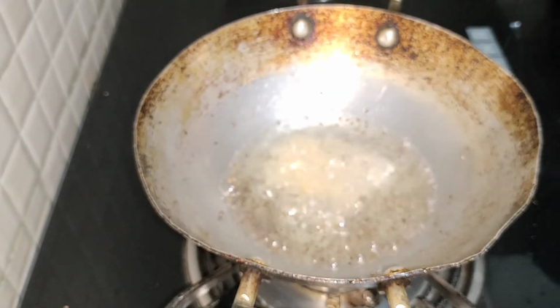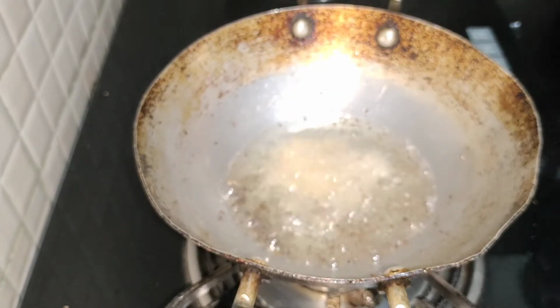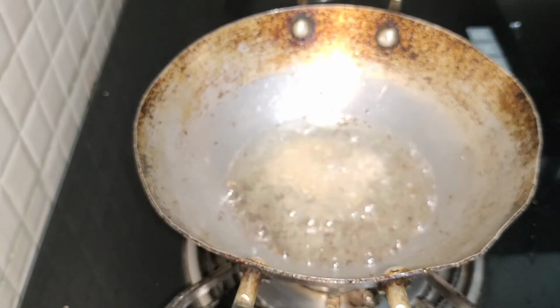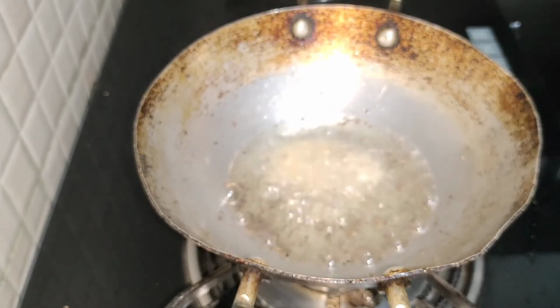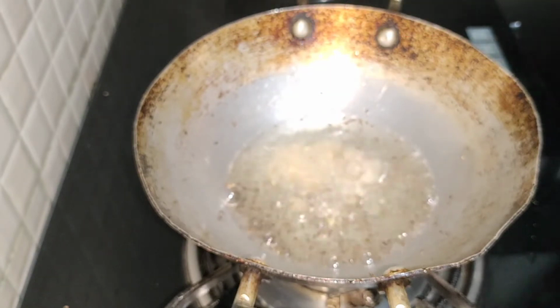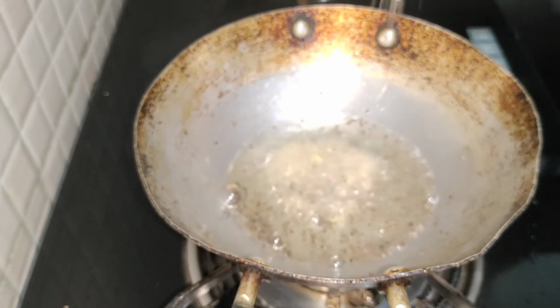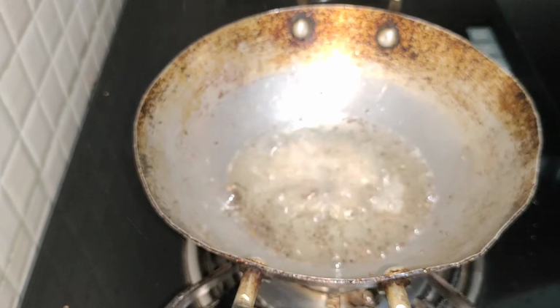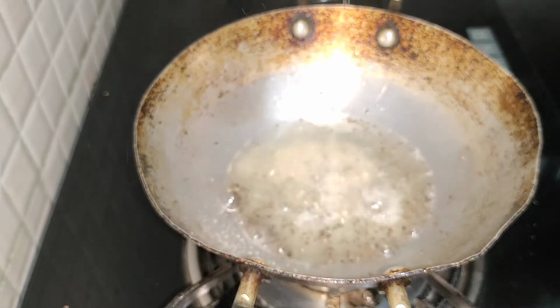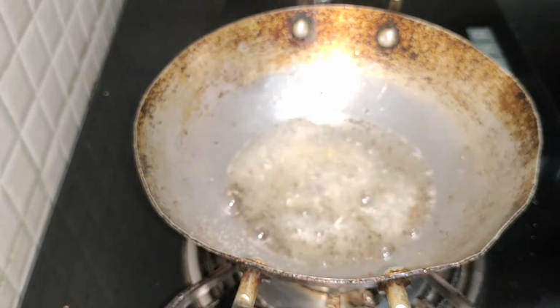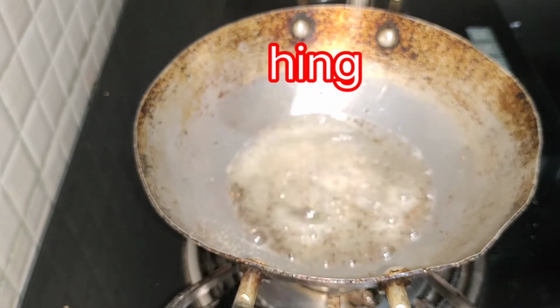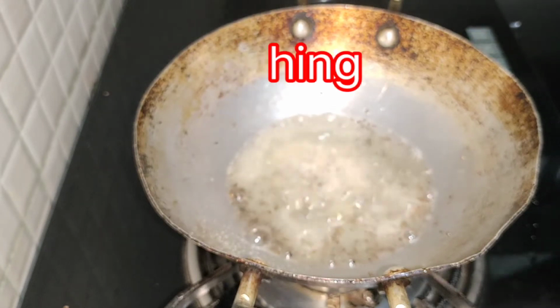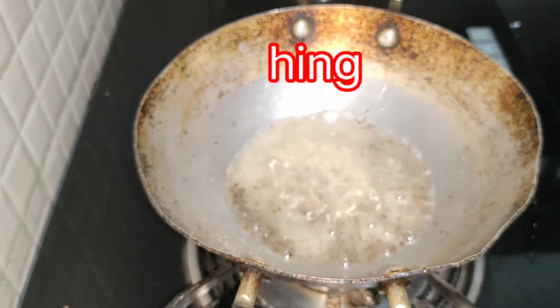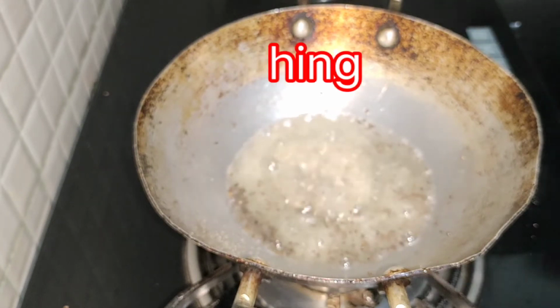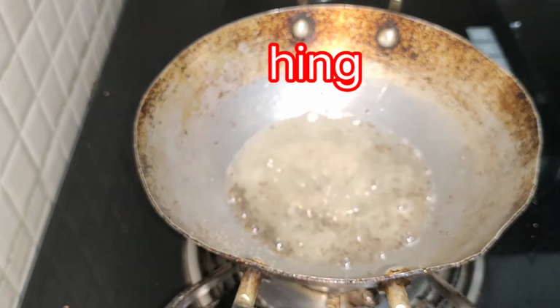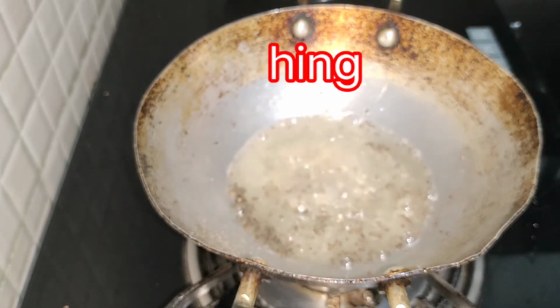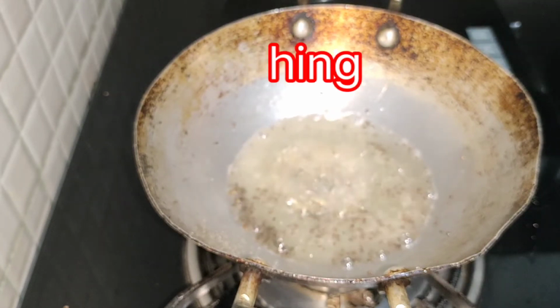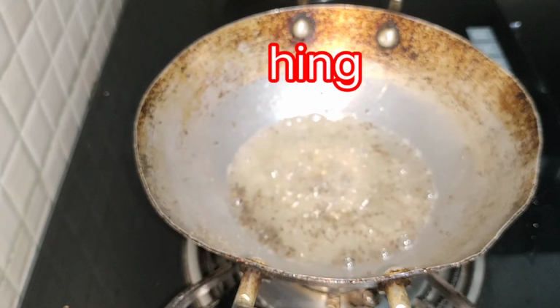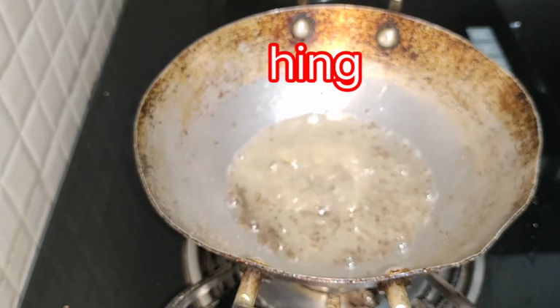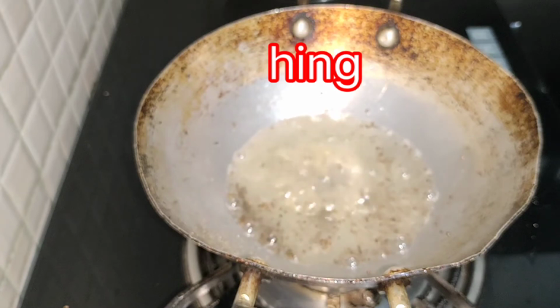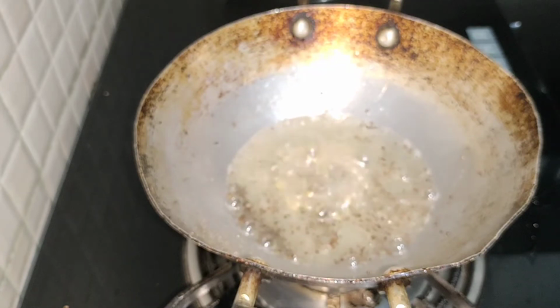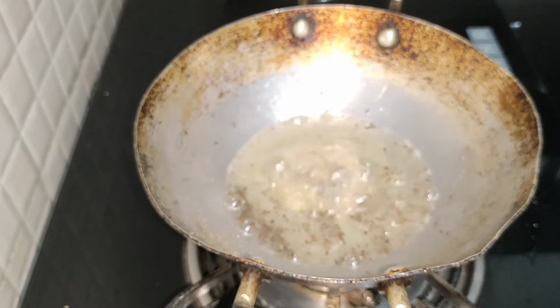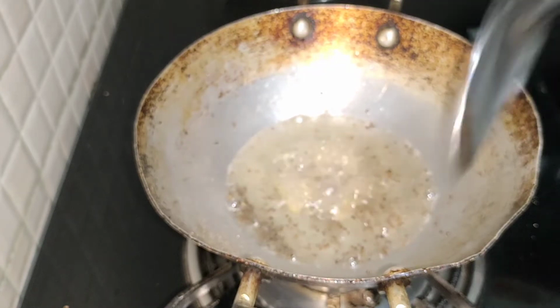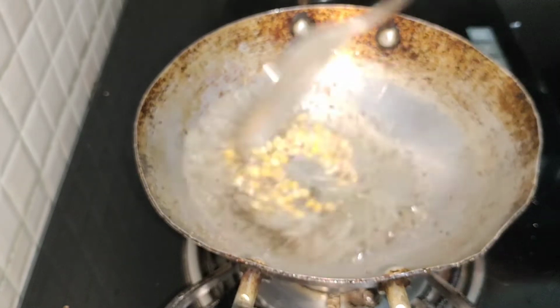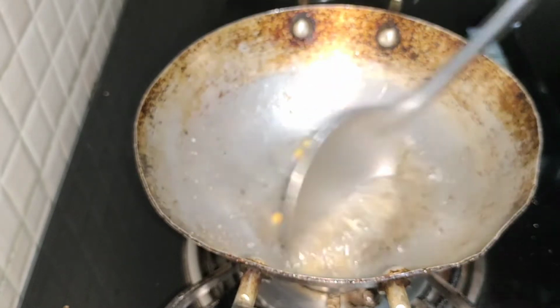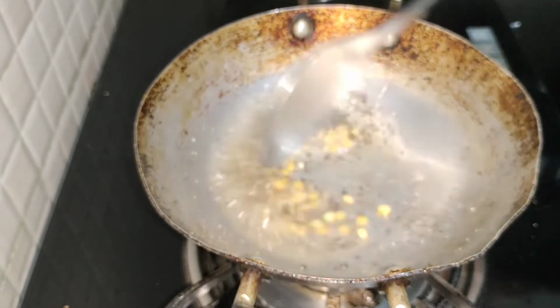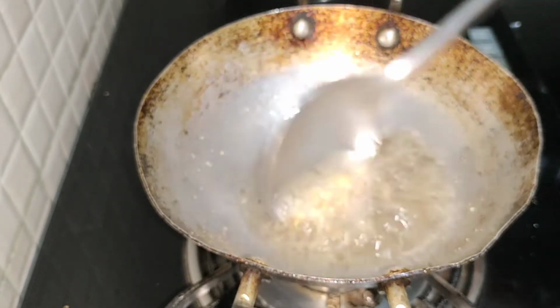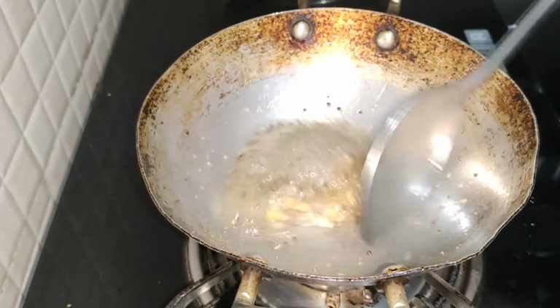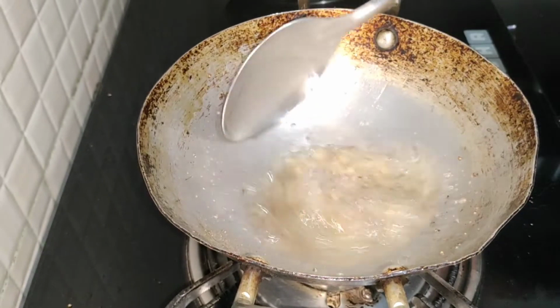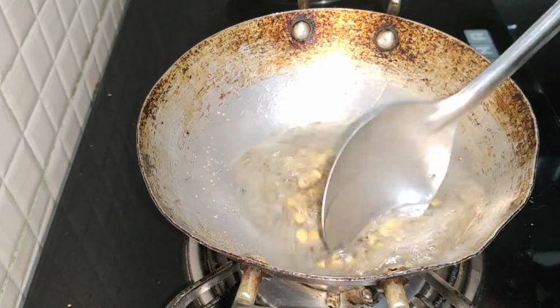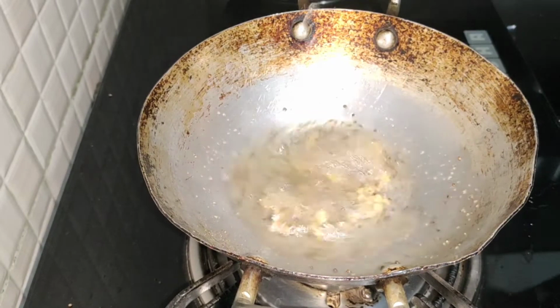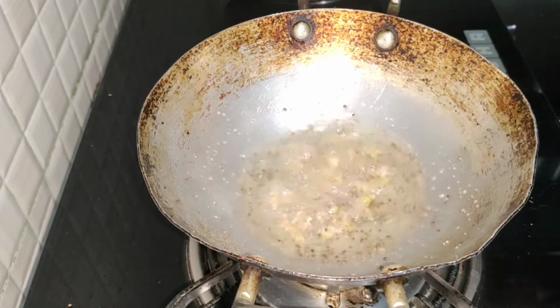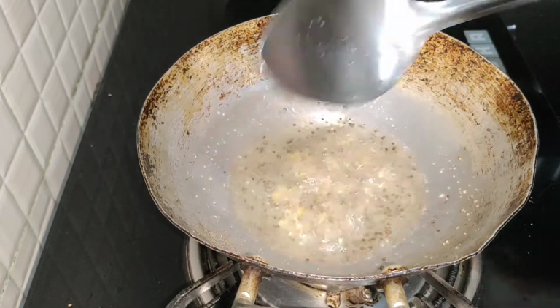Now it will be mashed. It is used to cook like this. Now we will cut it. Now I will wash it once for a minute.